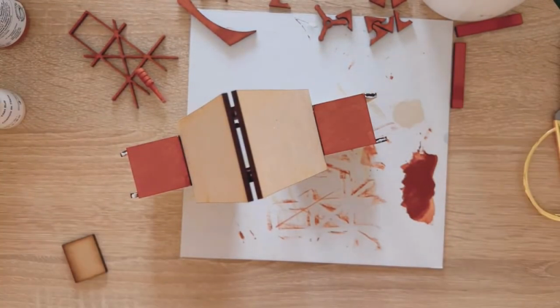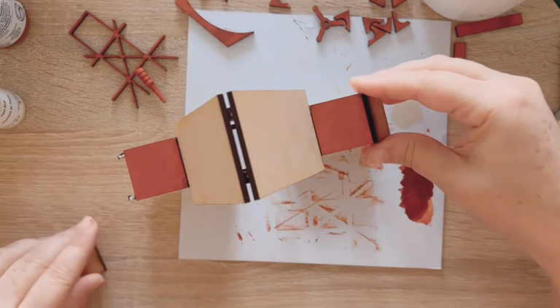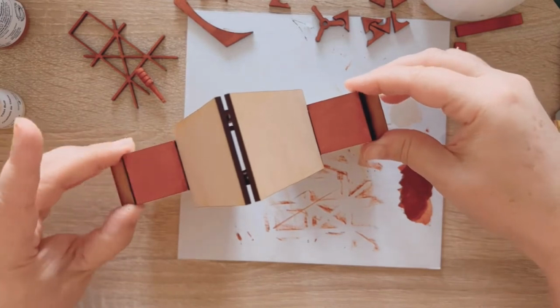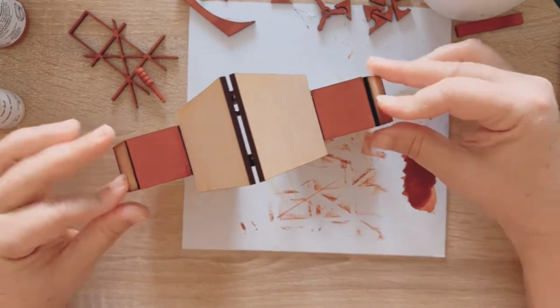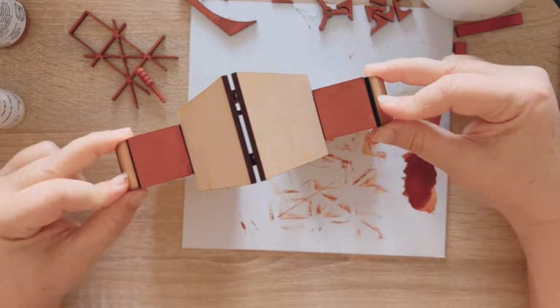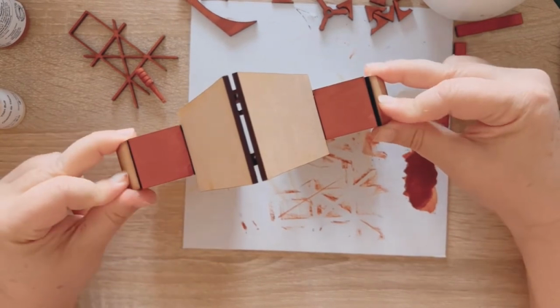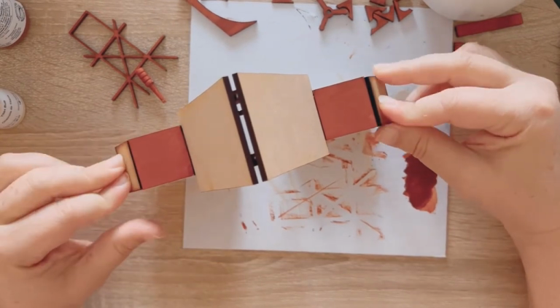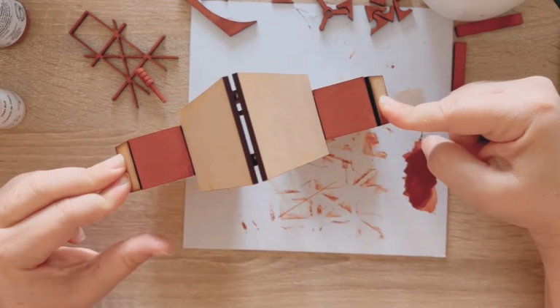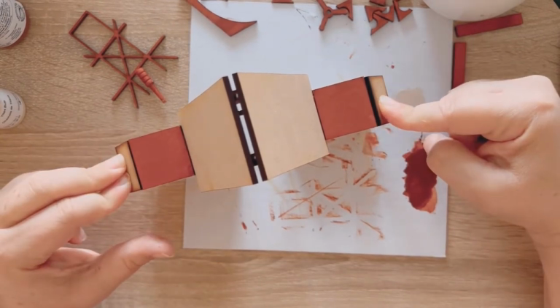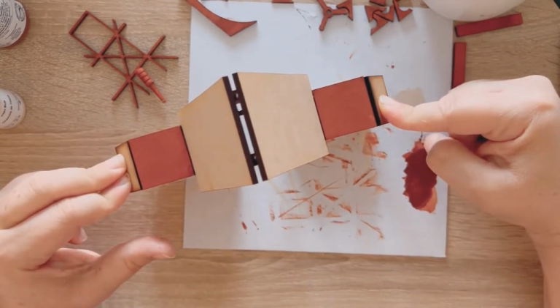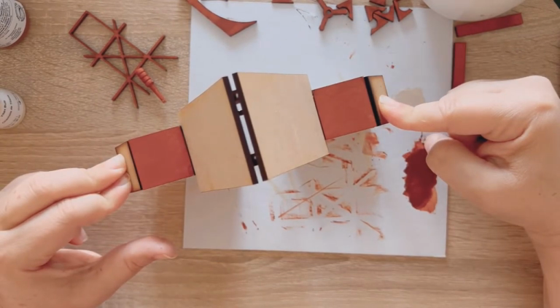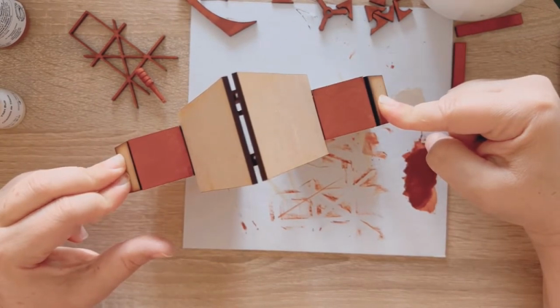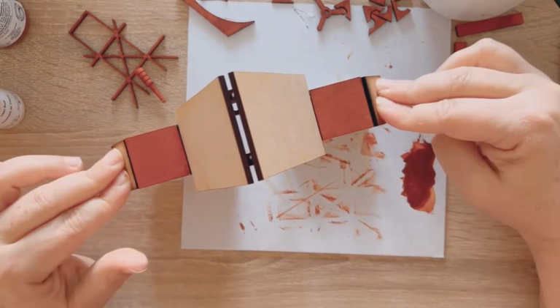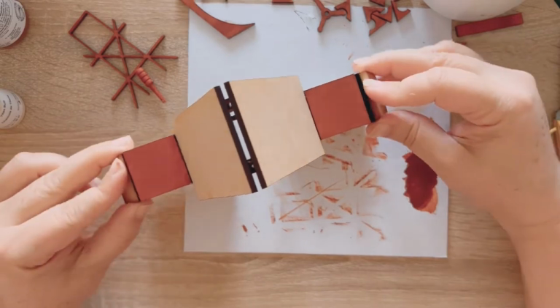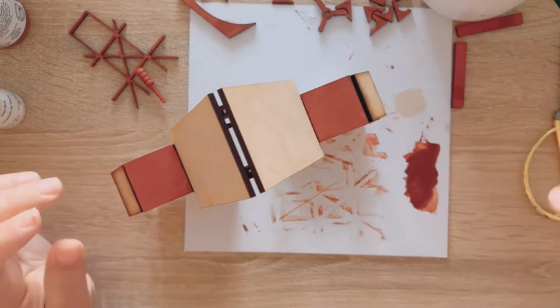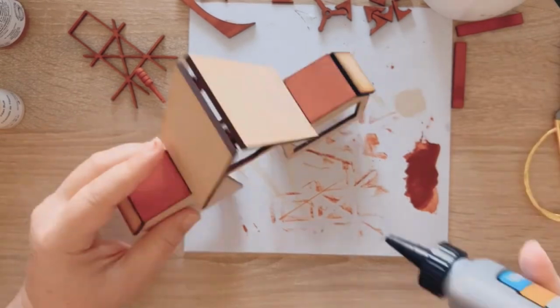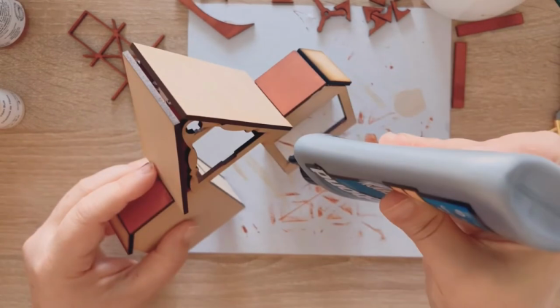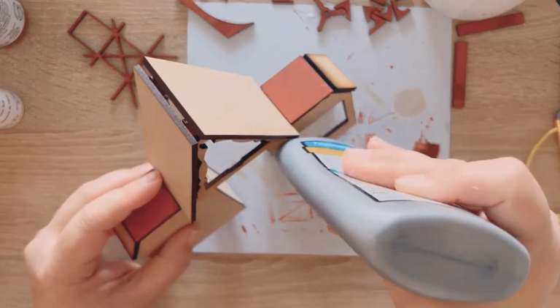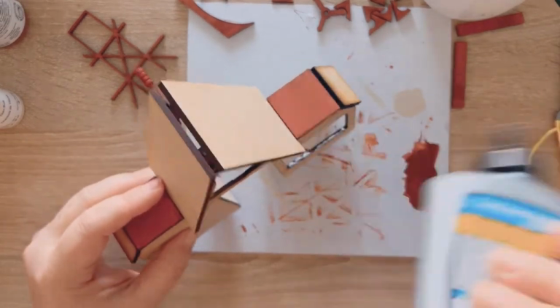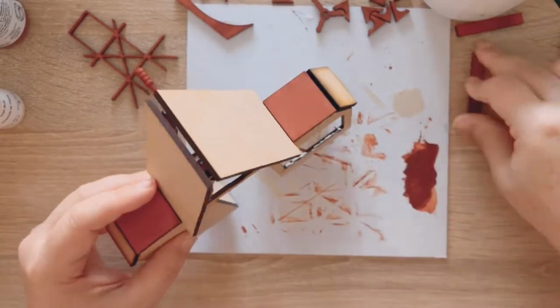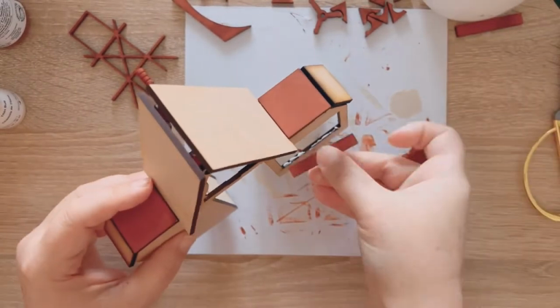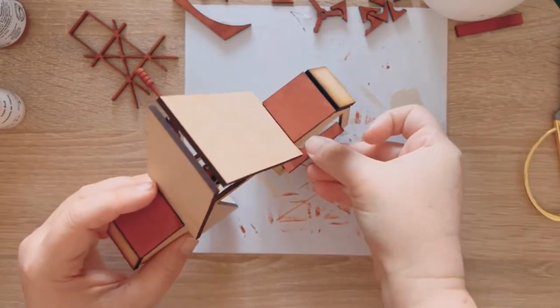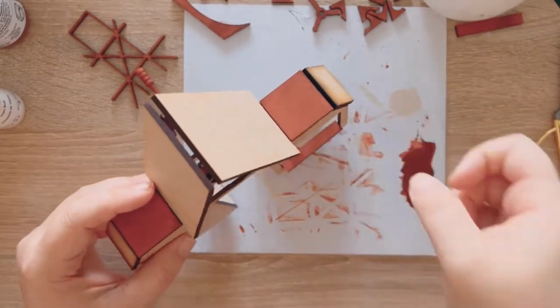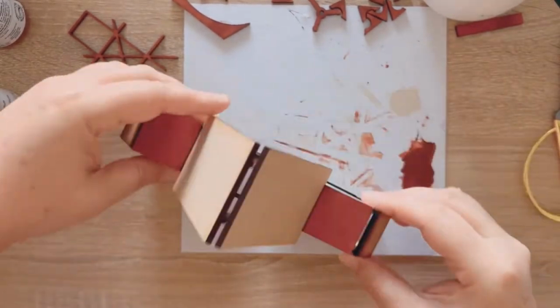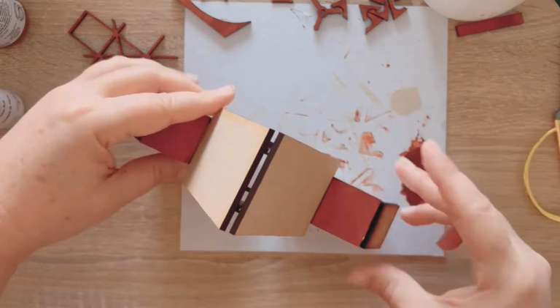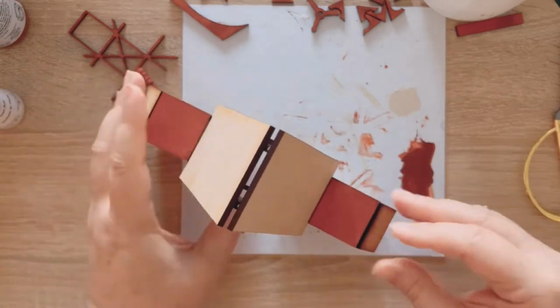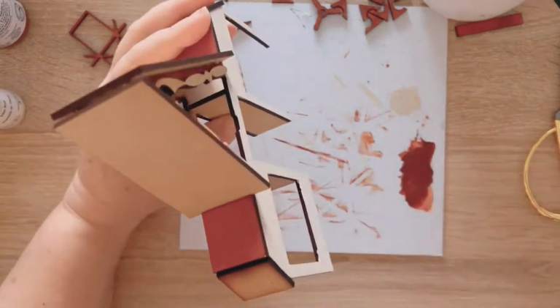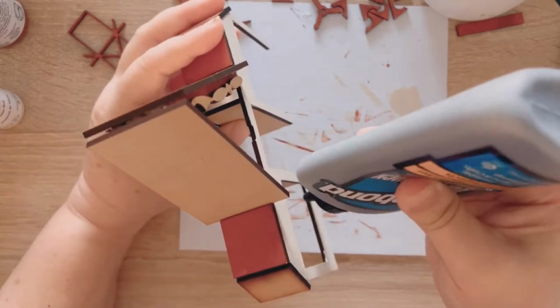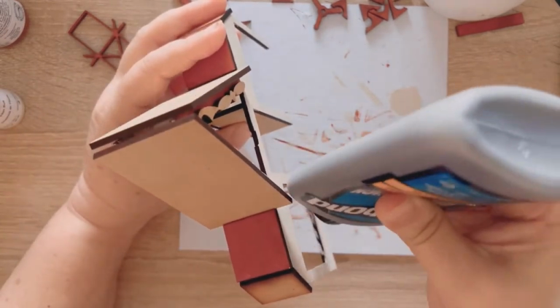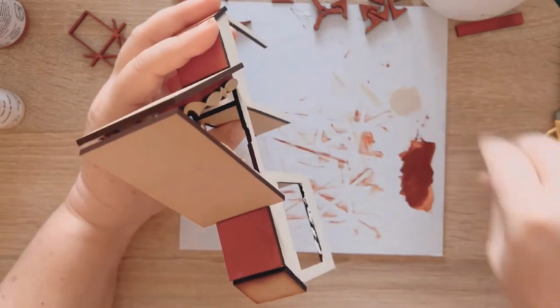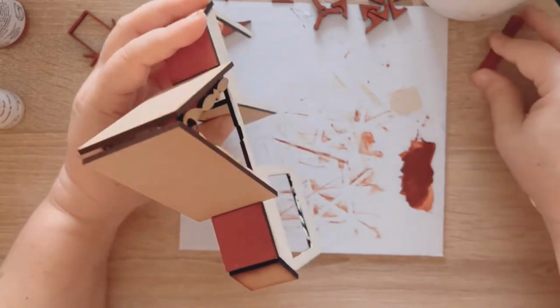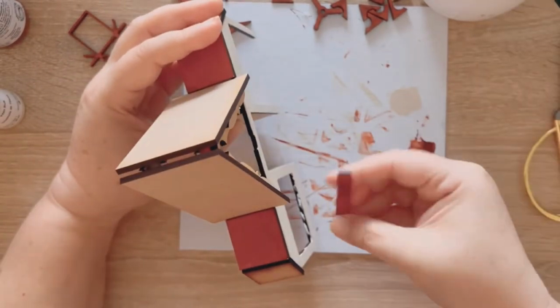That piece fell off — let's just re-glue that. Hold it down for a second. And it's dry. That one was real time, just like that — because that Tight Bond Quick and Thick.